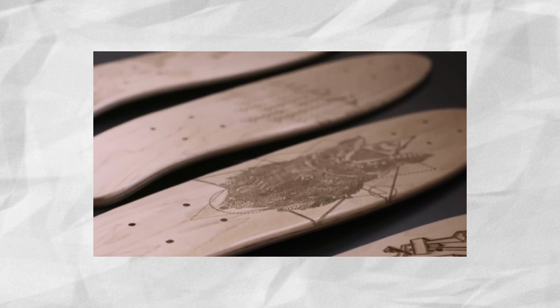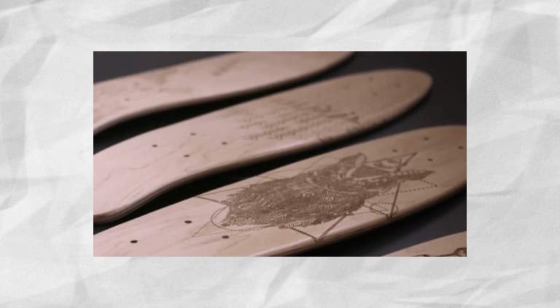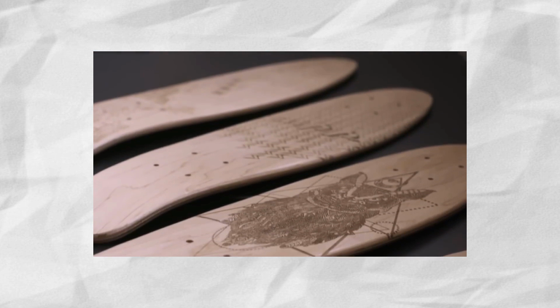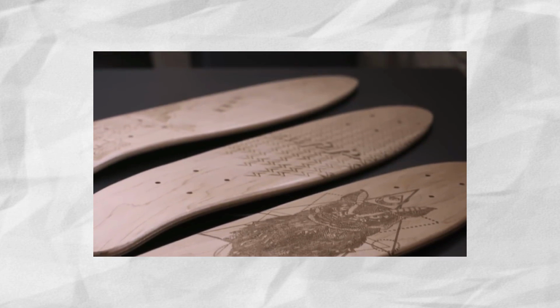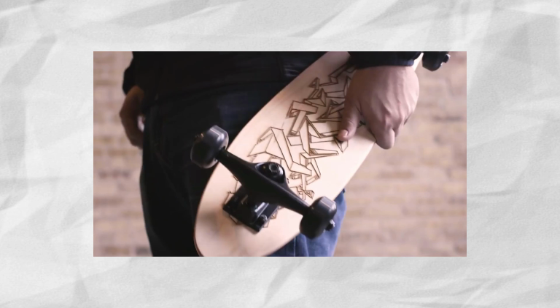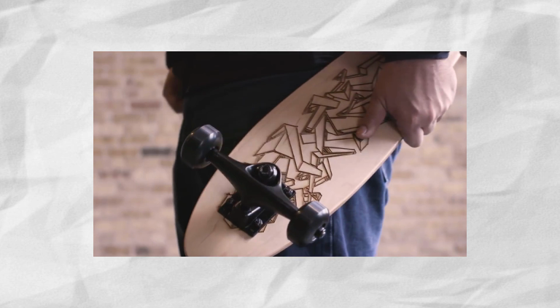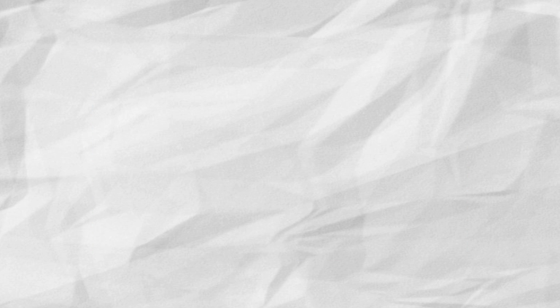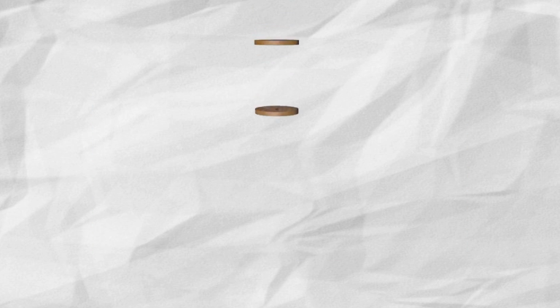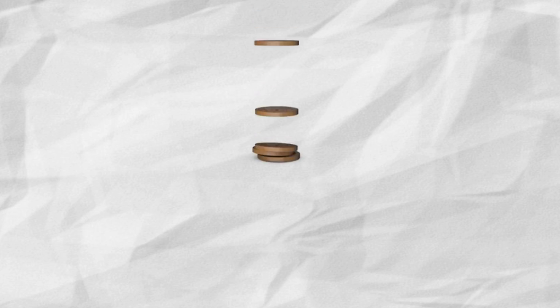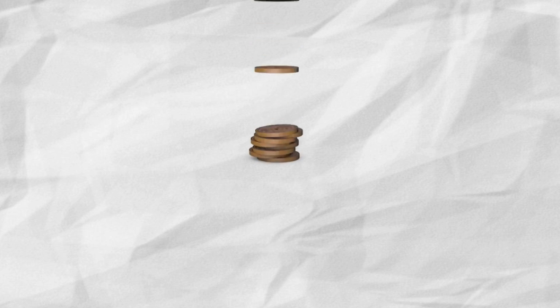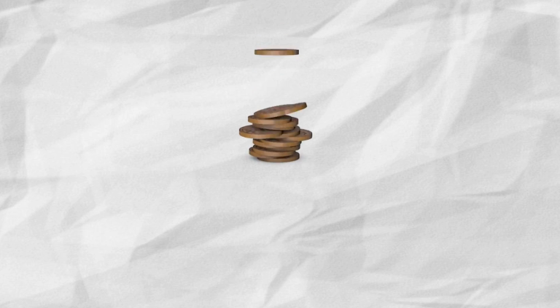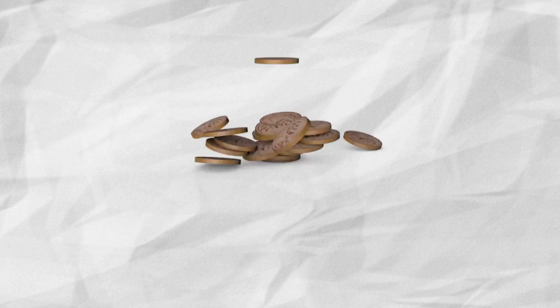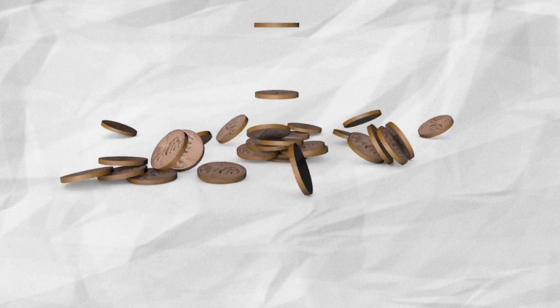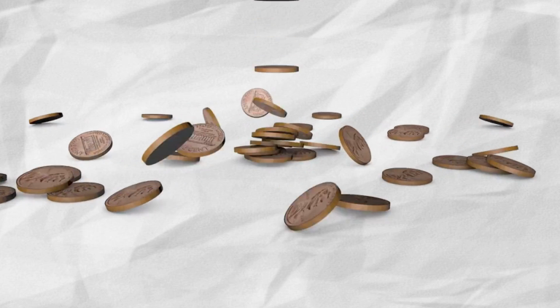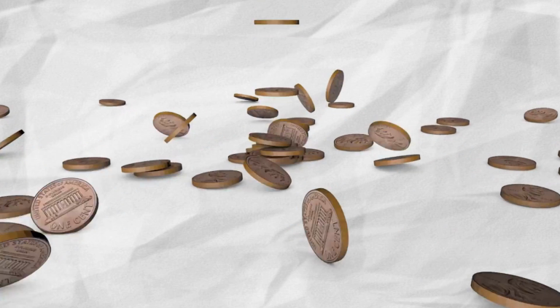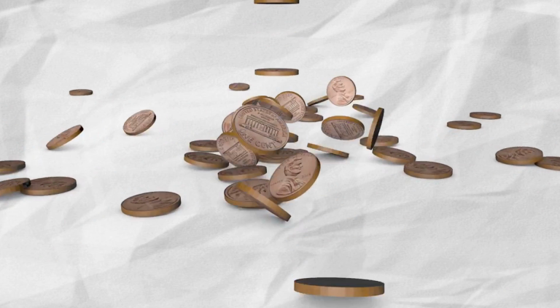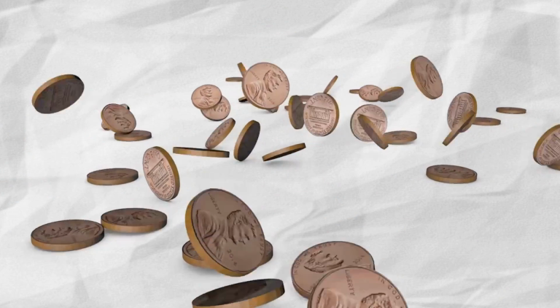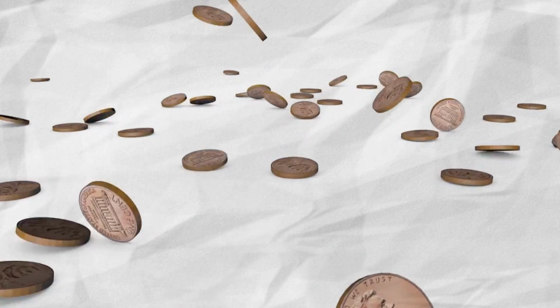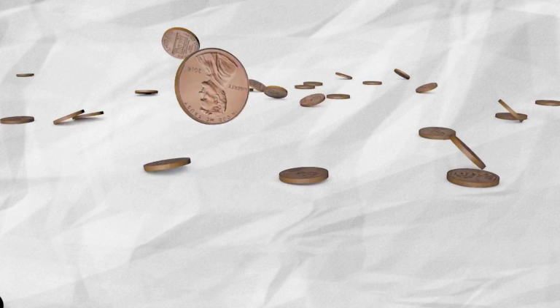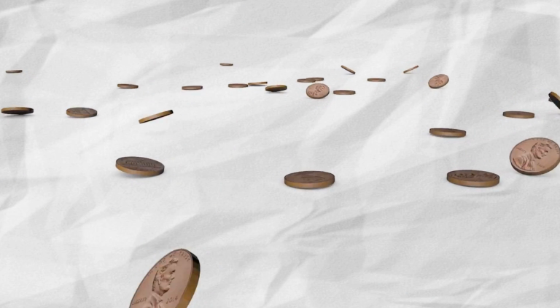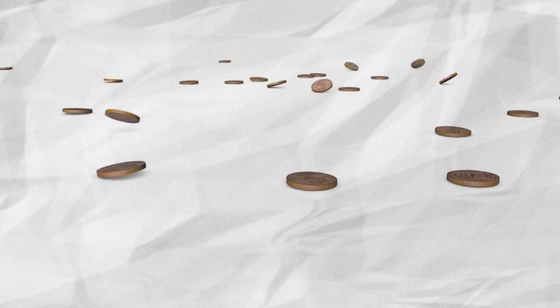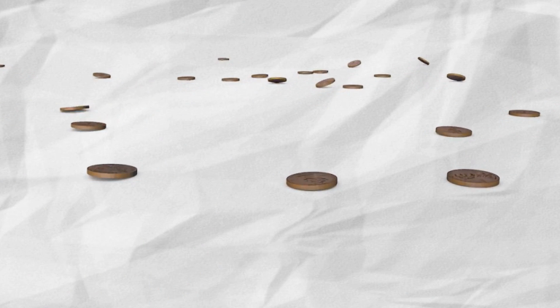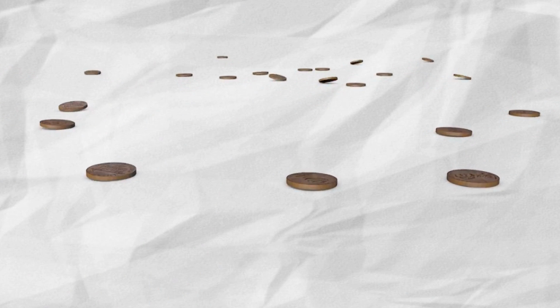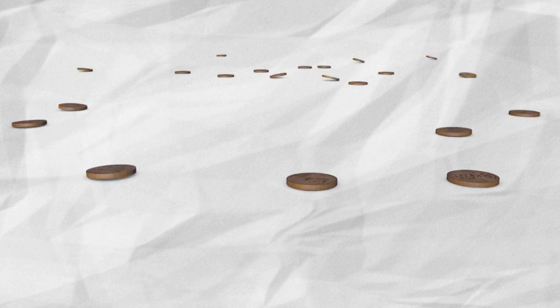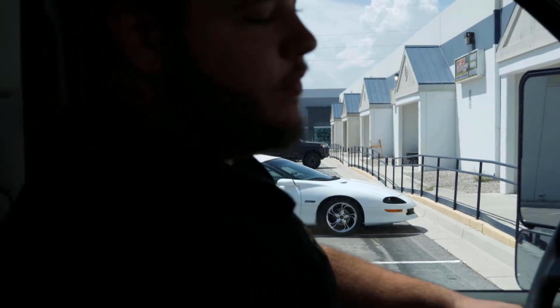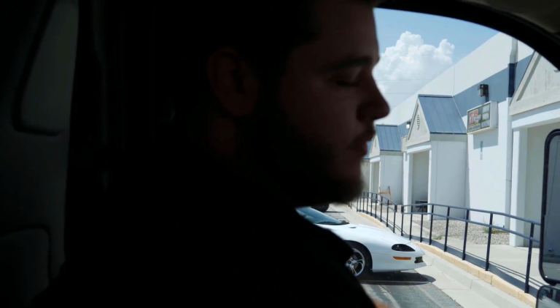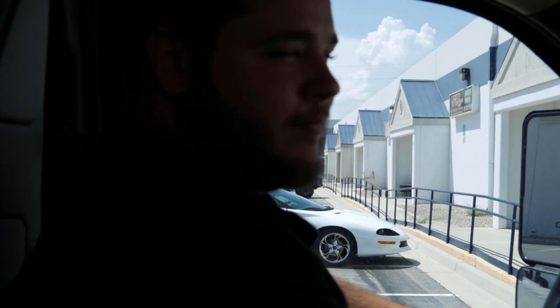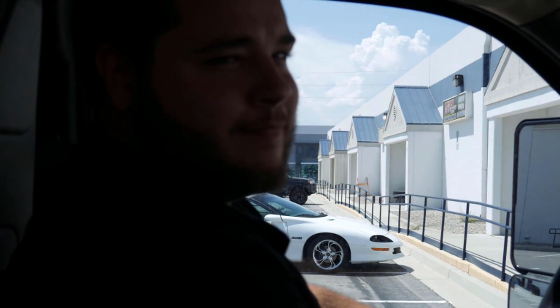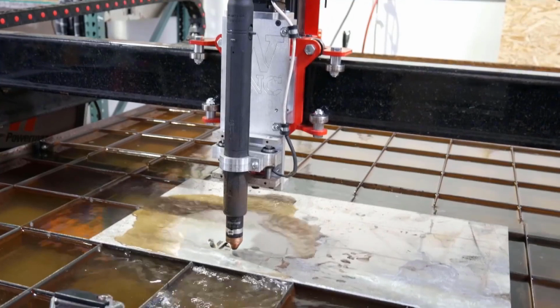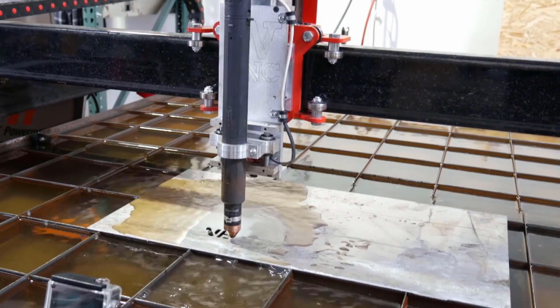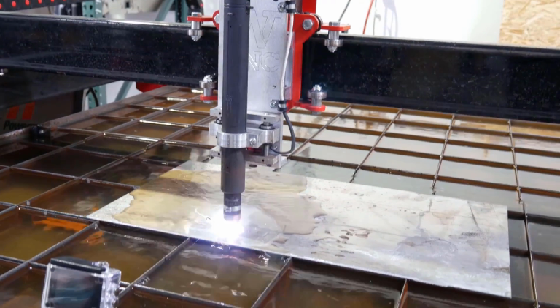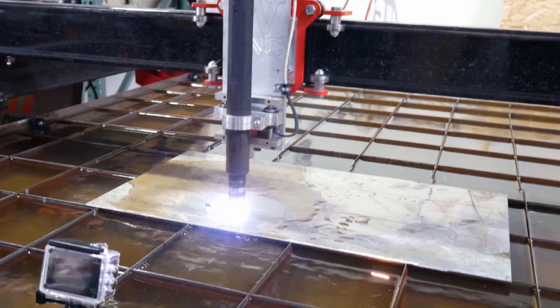Some people say these cheap Chinese lasers aren't that great, but this little laser paid for itself and all the other machines combined. In fact, I've made over $15,000 off this laser, not including the payback of the initial investment, allowing me to buy tools for the shop and a 4 foot by 8 foot plasma cutter outright.